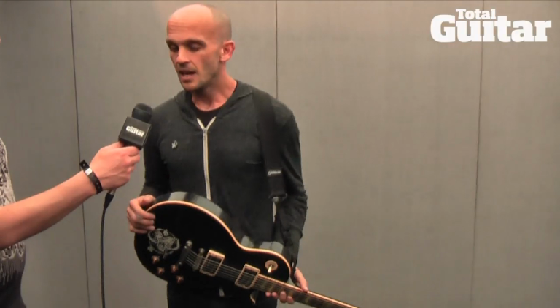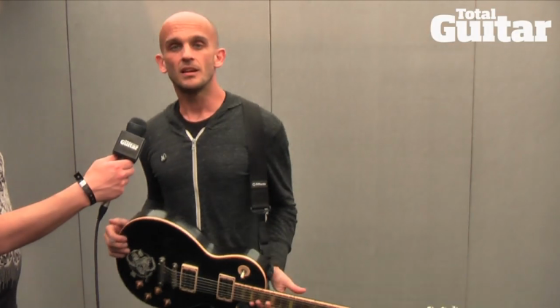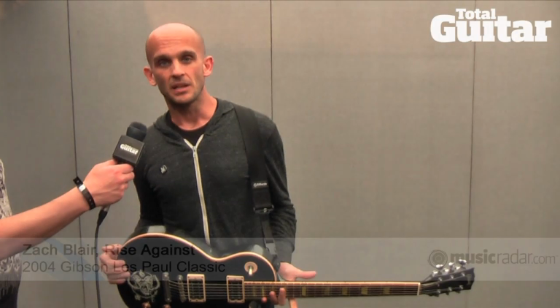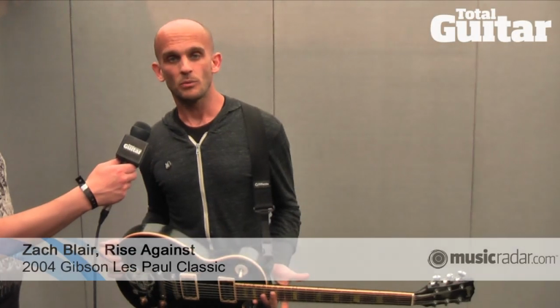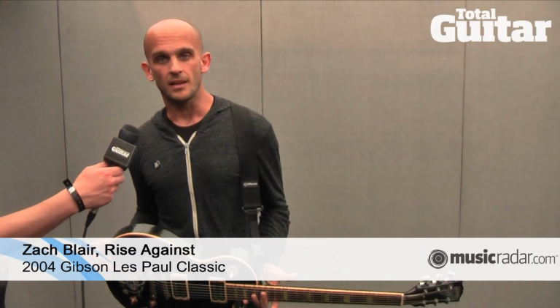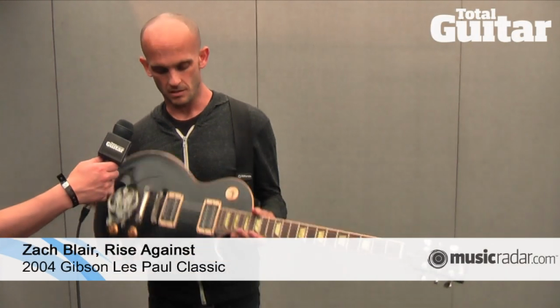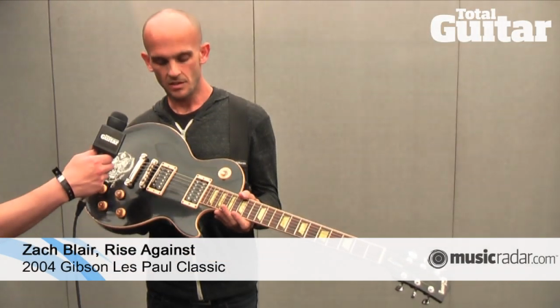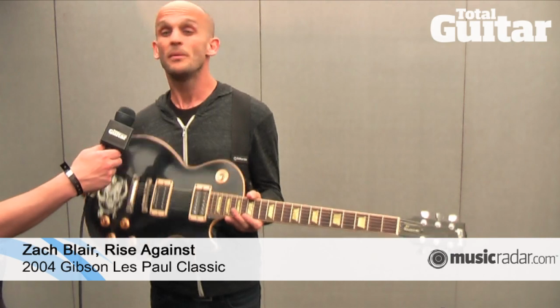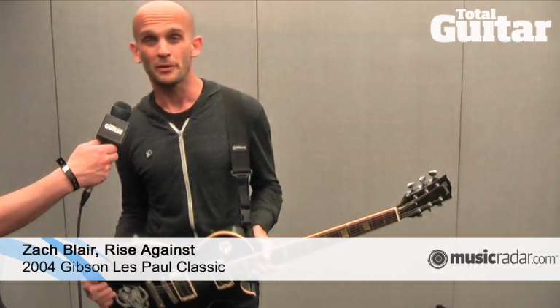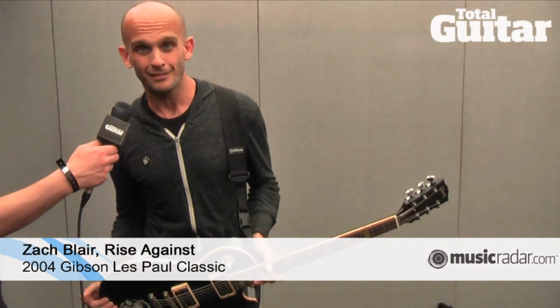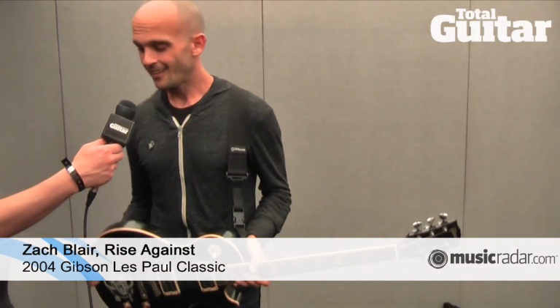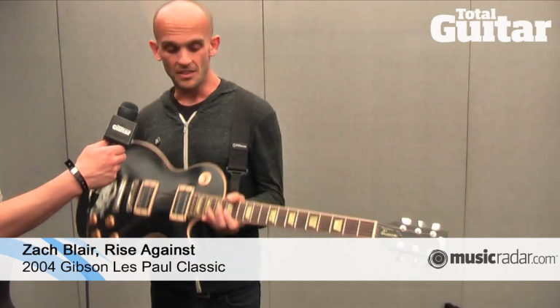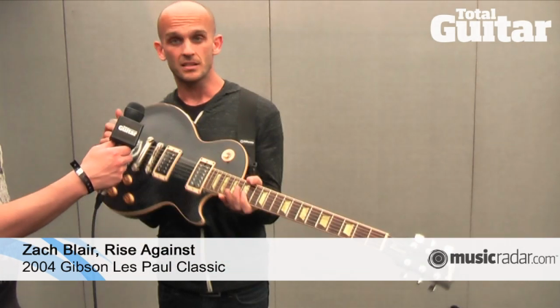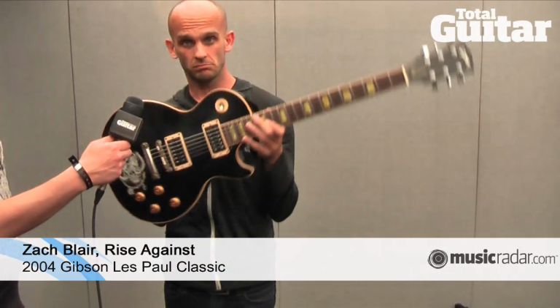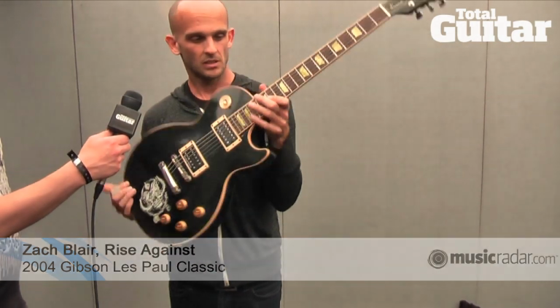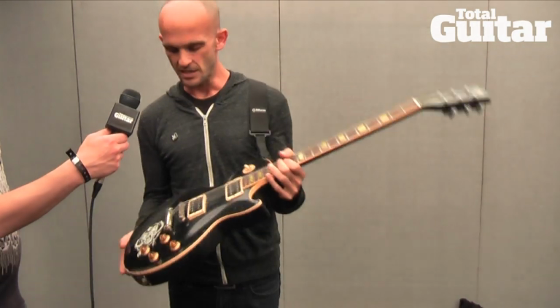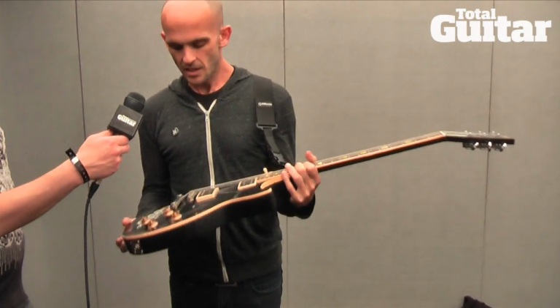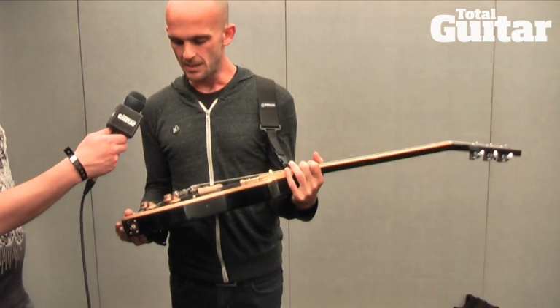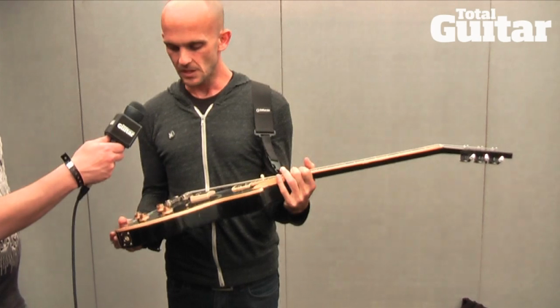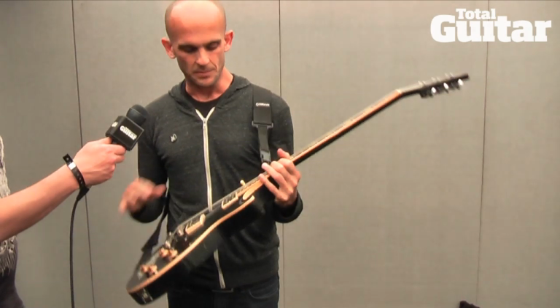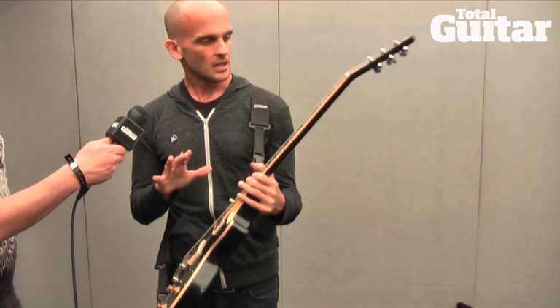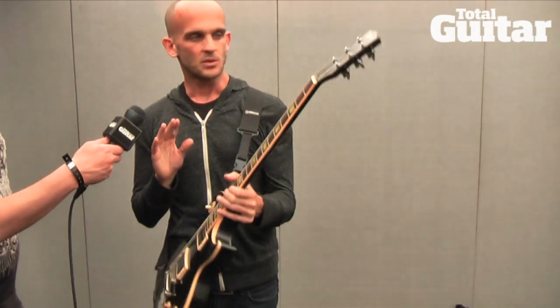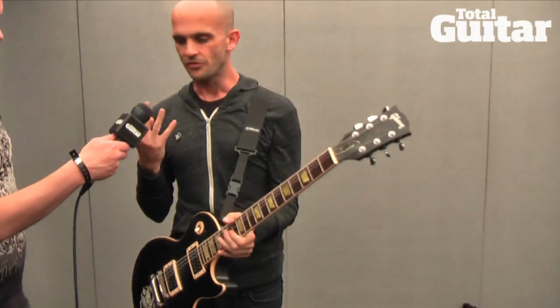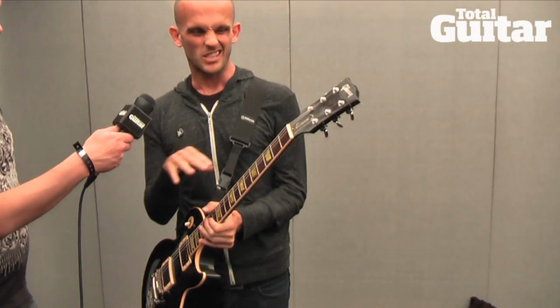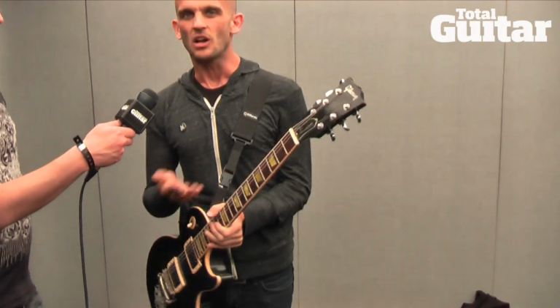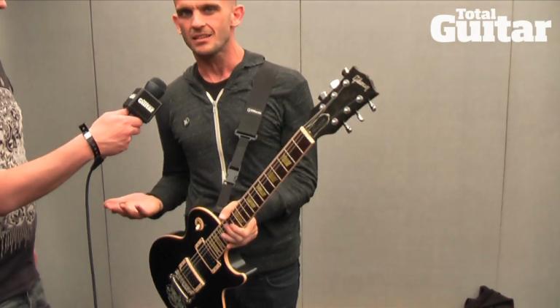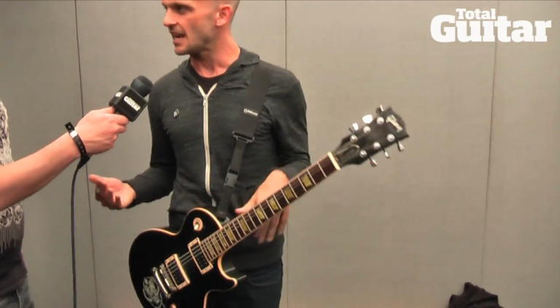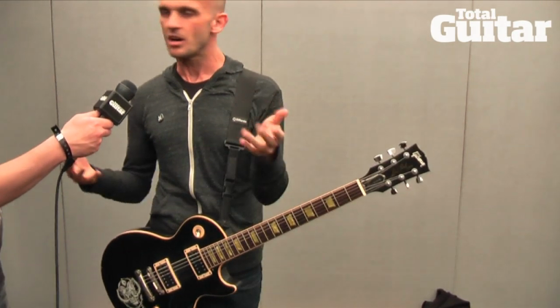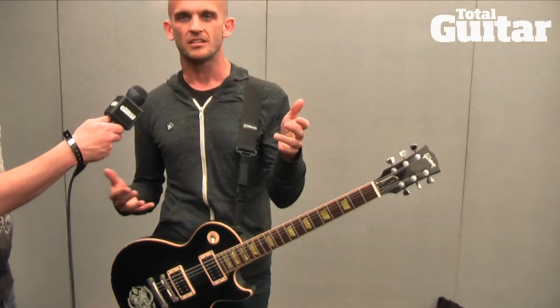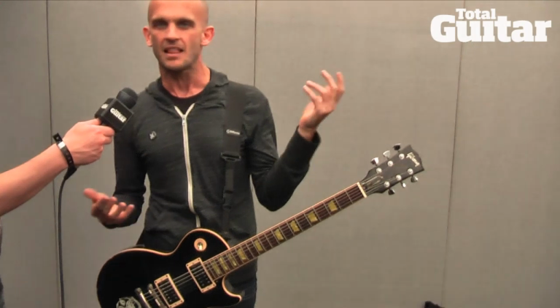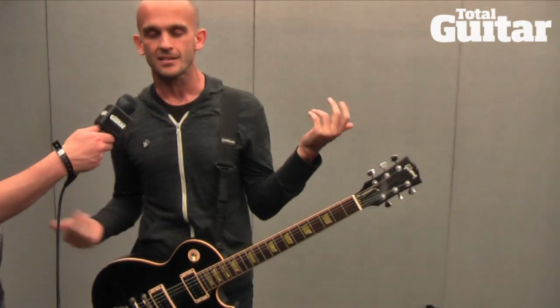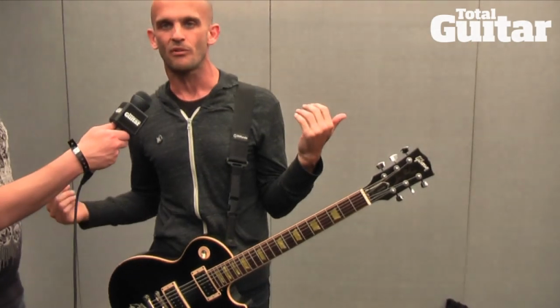How's it going? I'm Zach Blair from Rise Against. I'm here with Total Guitar. This is my guitar — one of my guitars. This one is a 2004 Les Paul Classic. I got it at Guitar Center in Dallas, Texas, where I'm from.